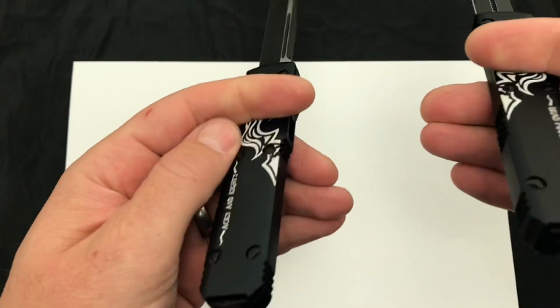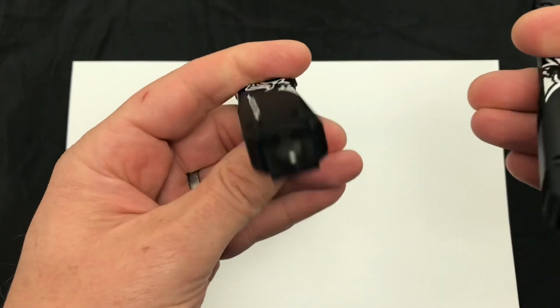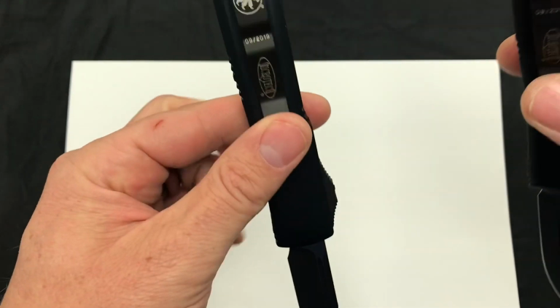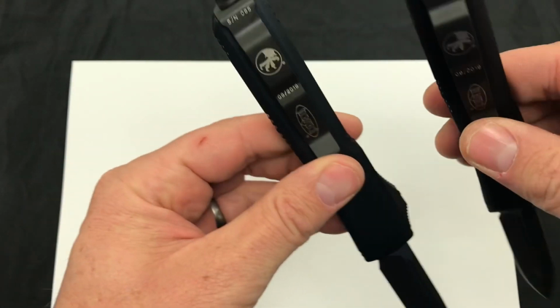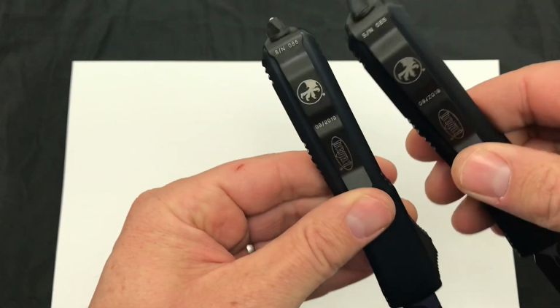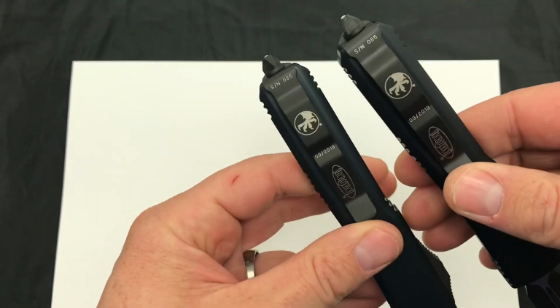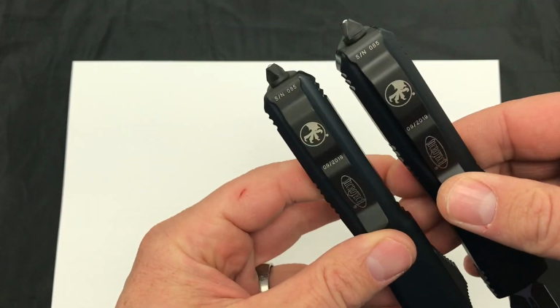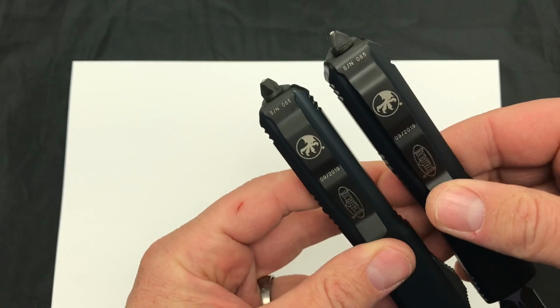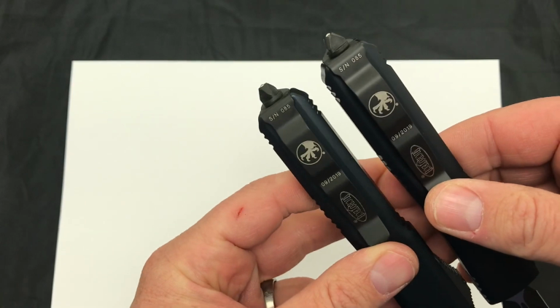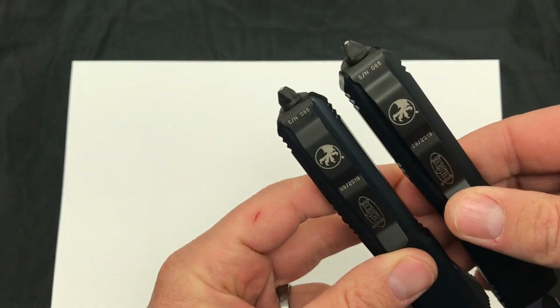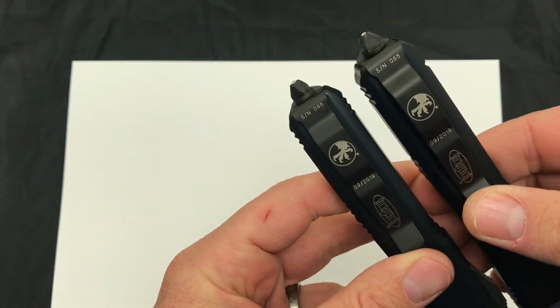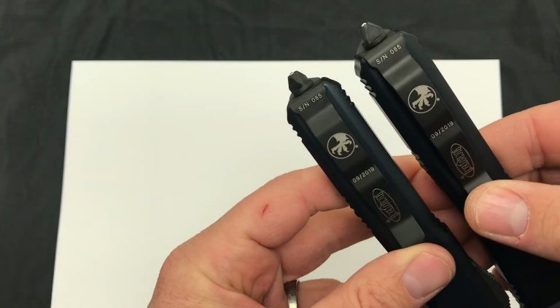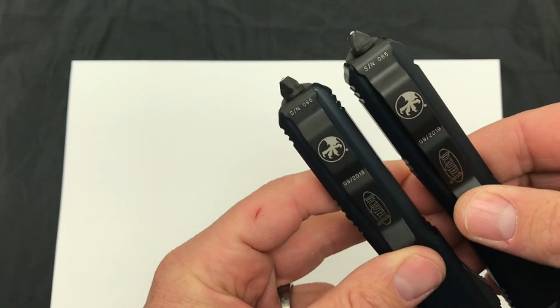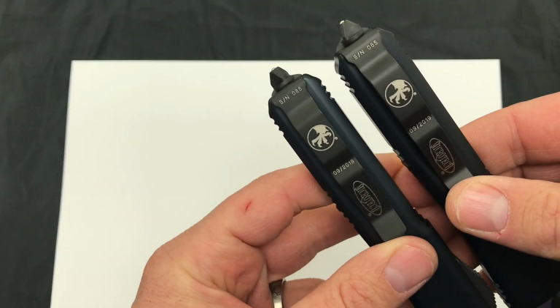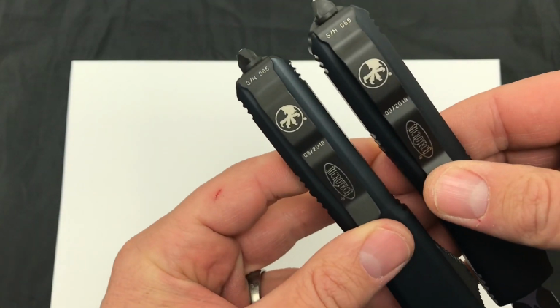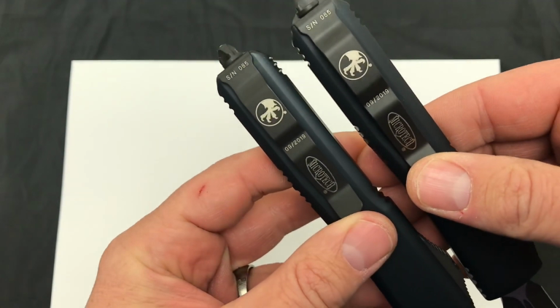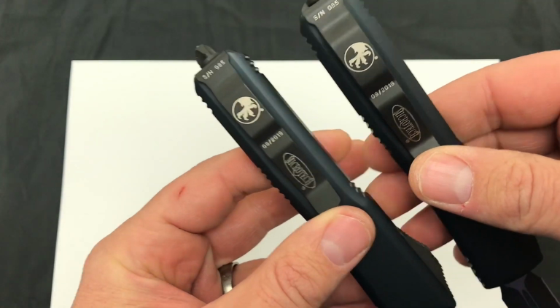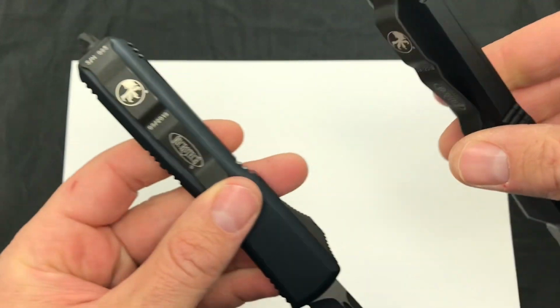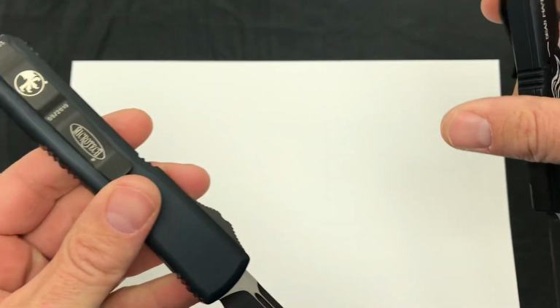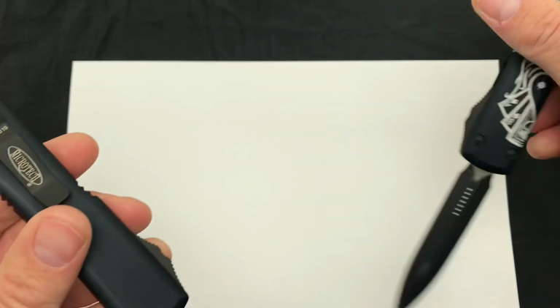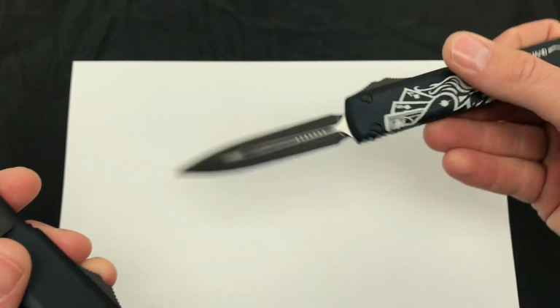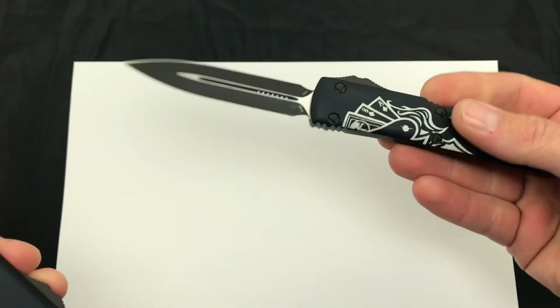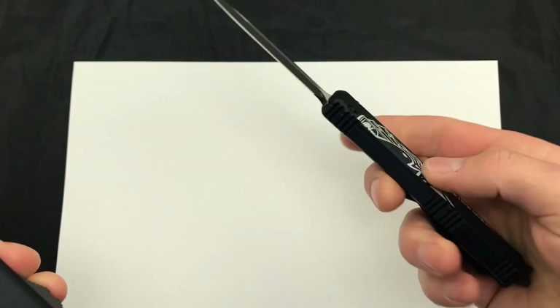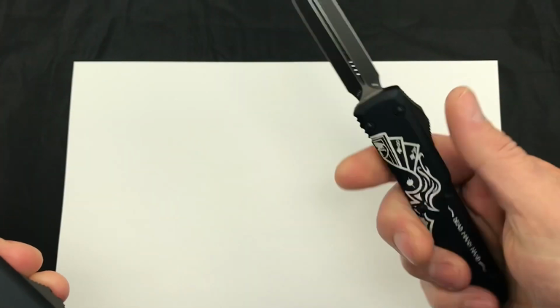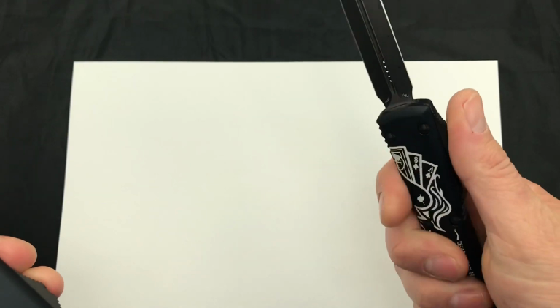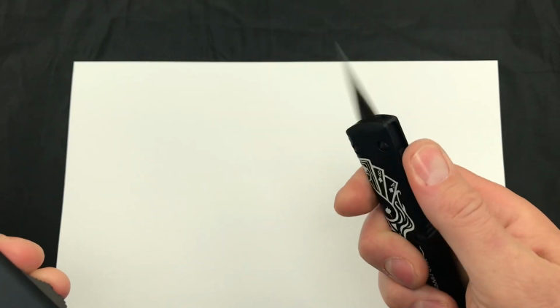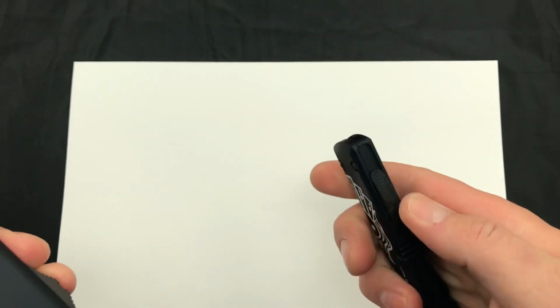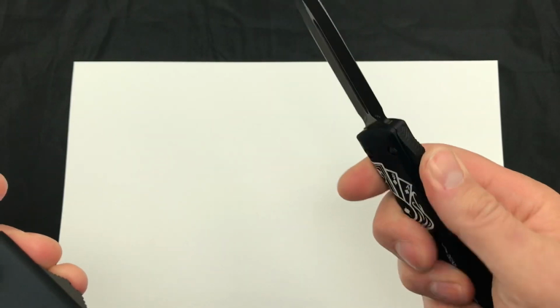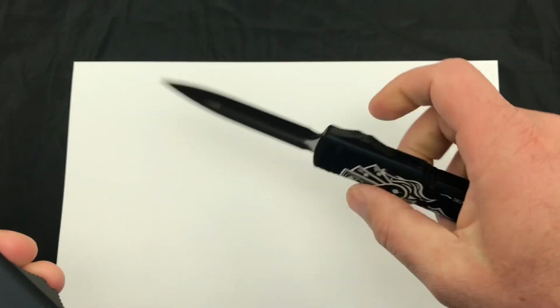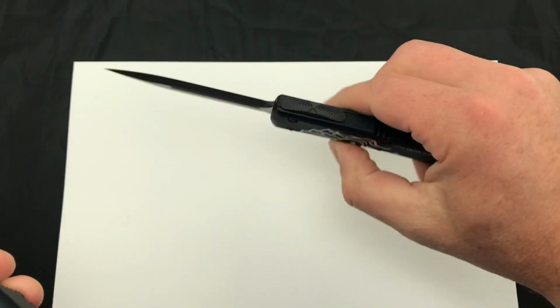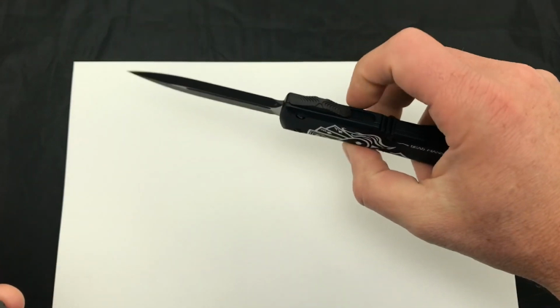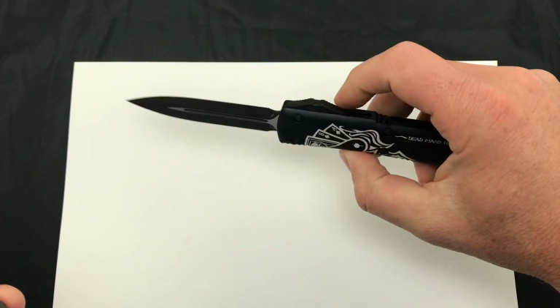They have matching serial numbers. This set is number 85, all birth date, of course, made by Microtech. Really cool setup with the matching pair.